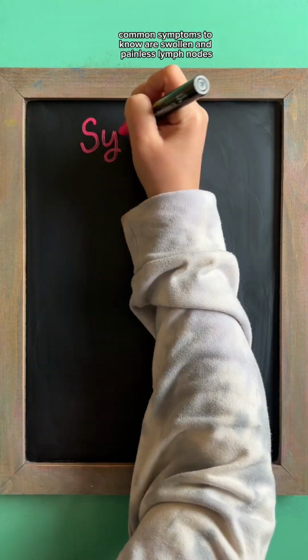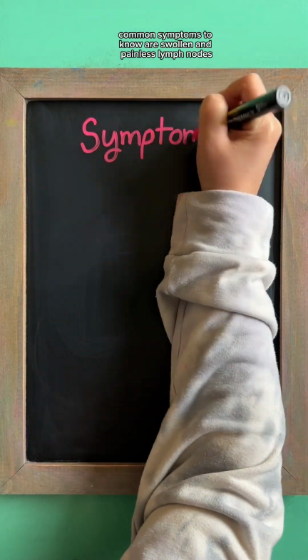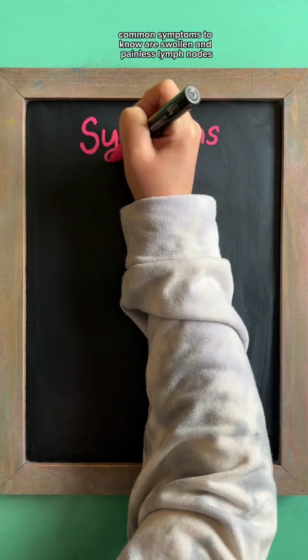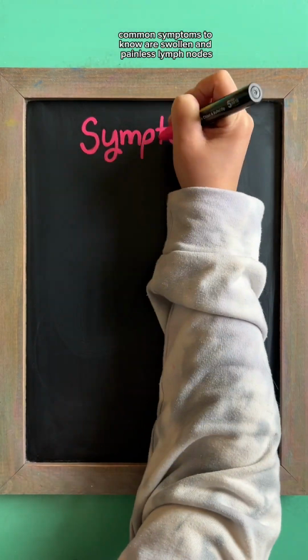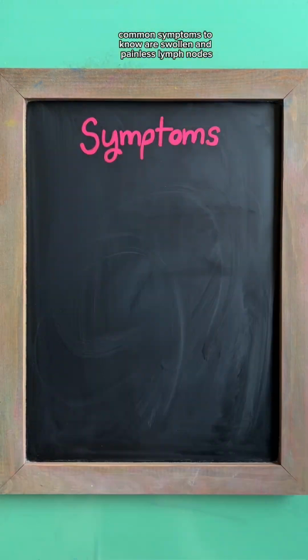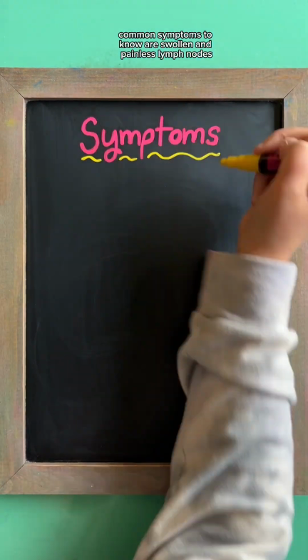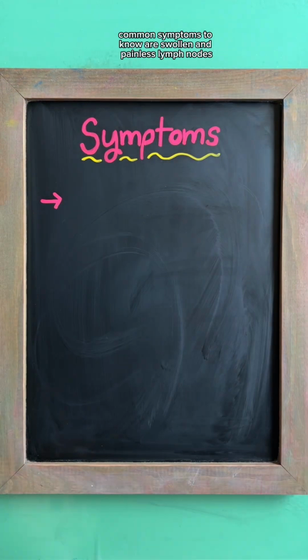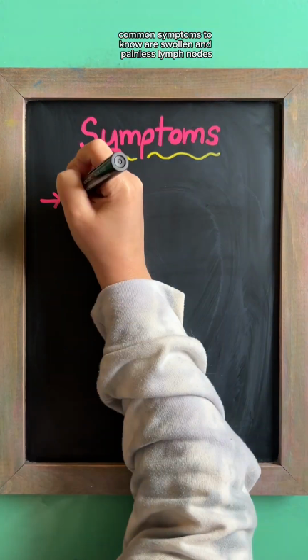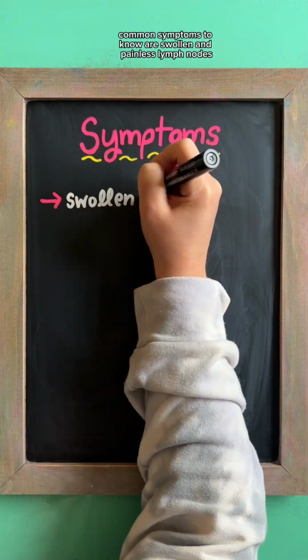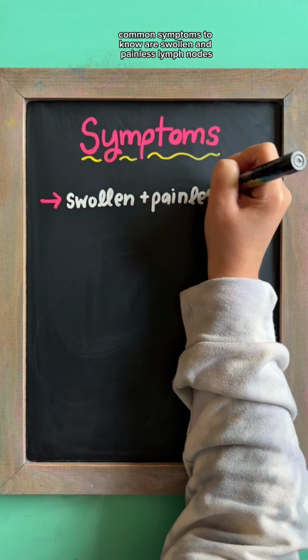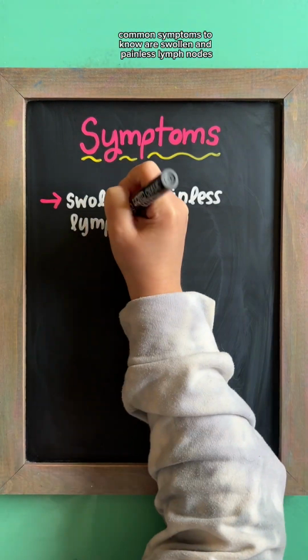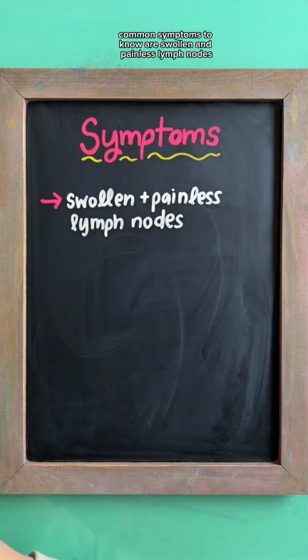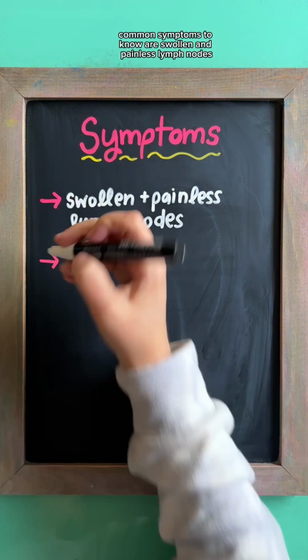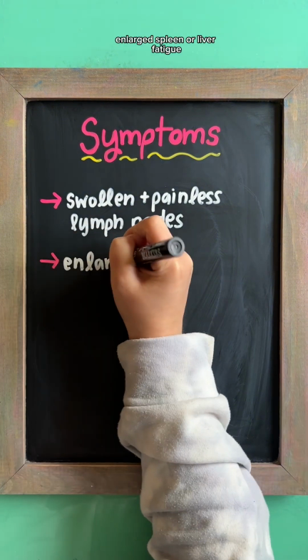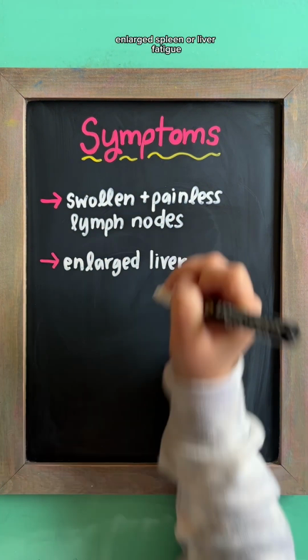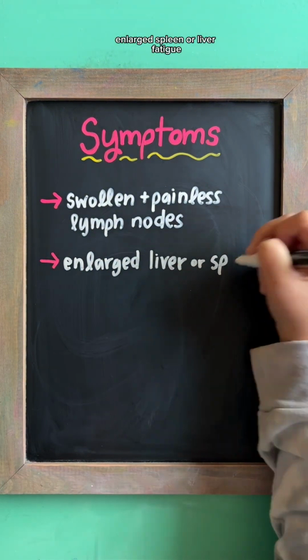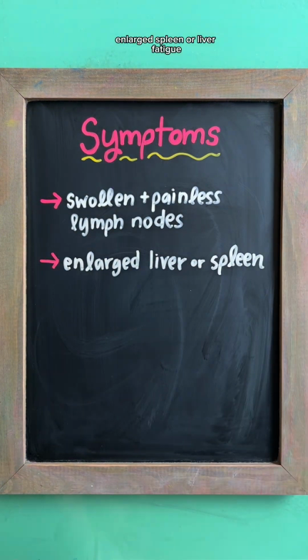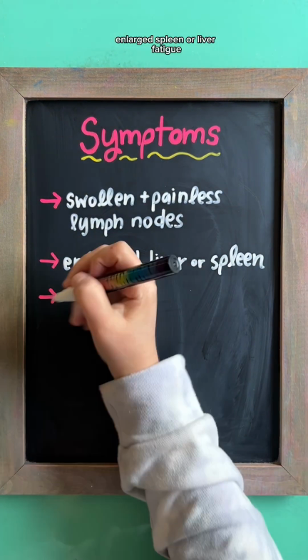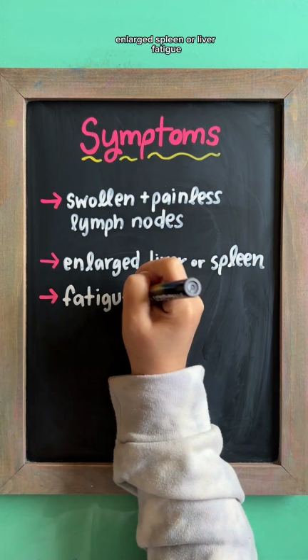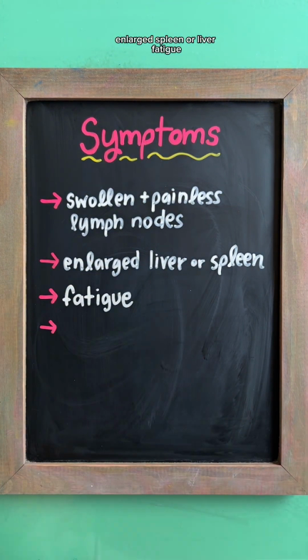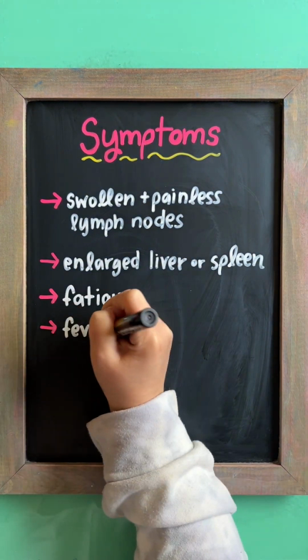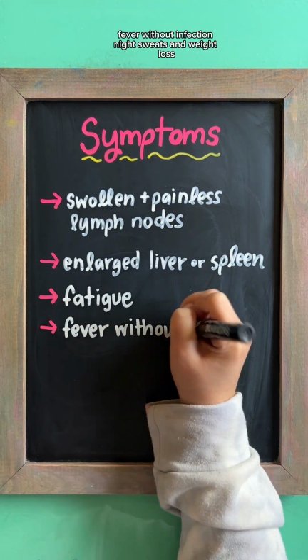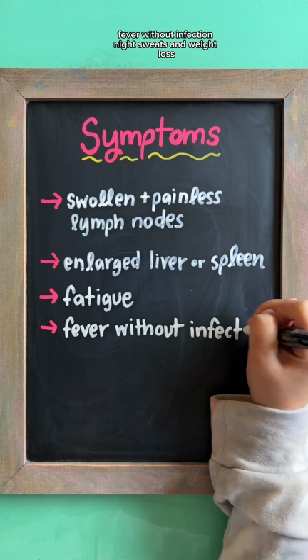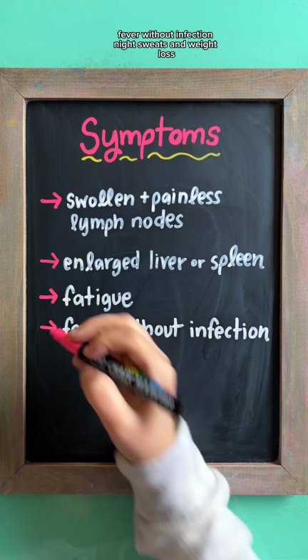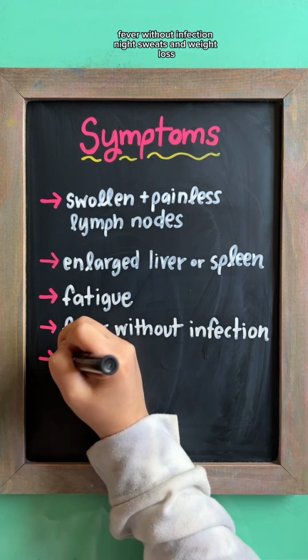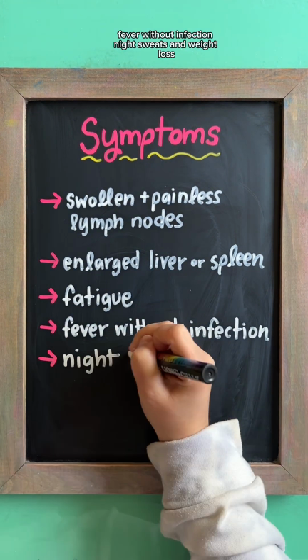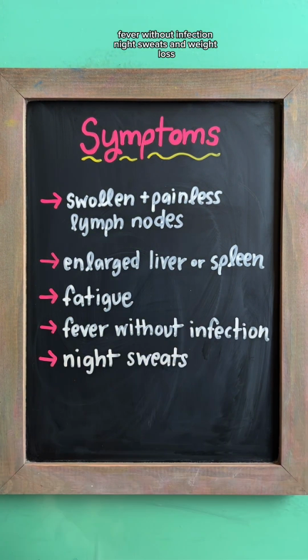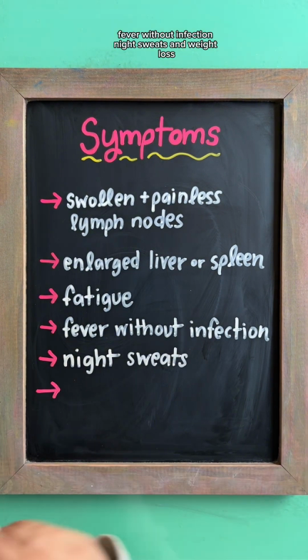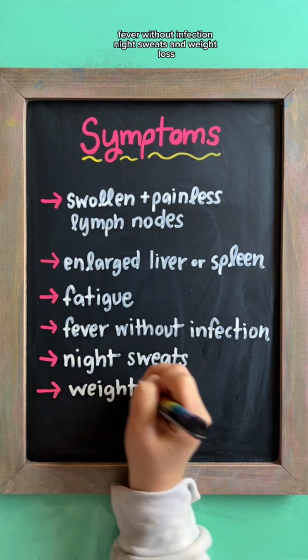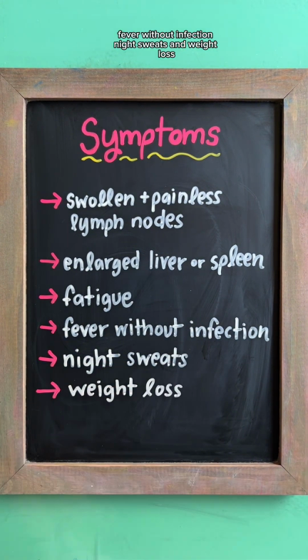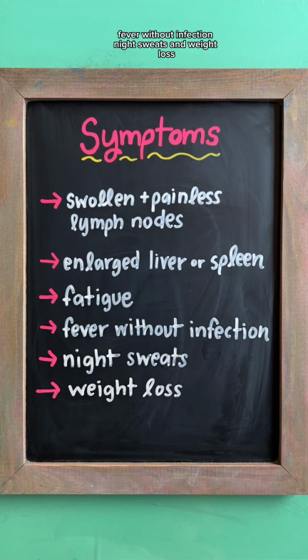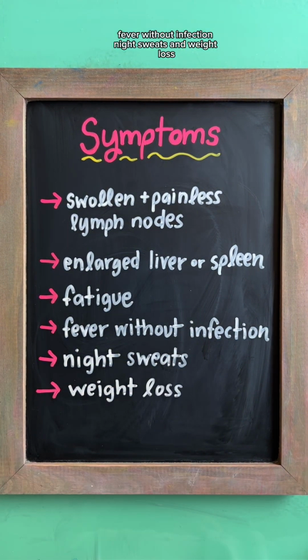Common symptoms to know are swollen and painless lymph nodes, enlarged spleen or liver, fatigue, fever without infection, night sweats, and weight loss.